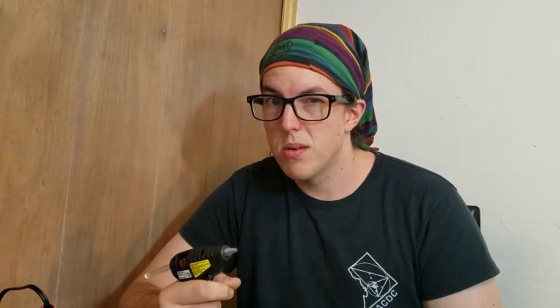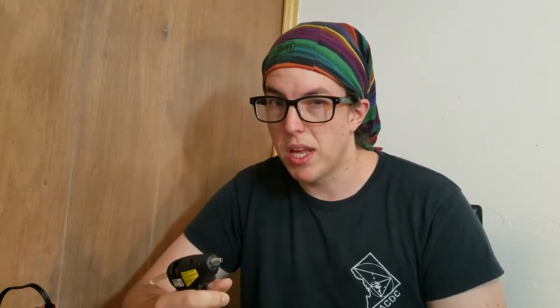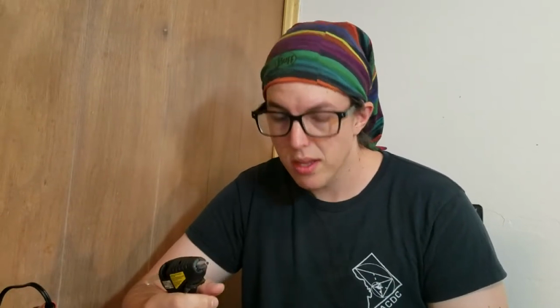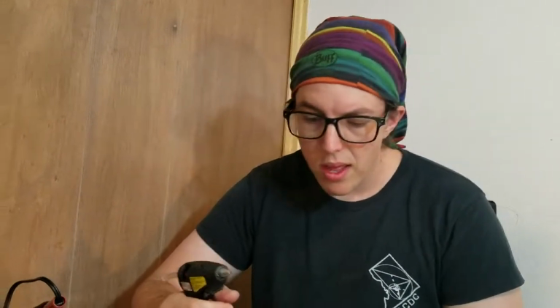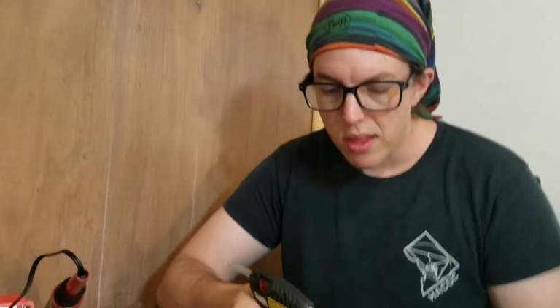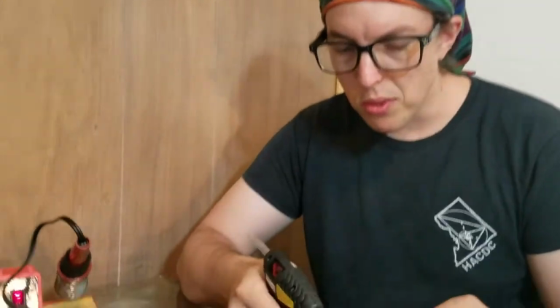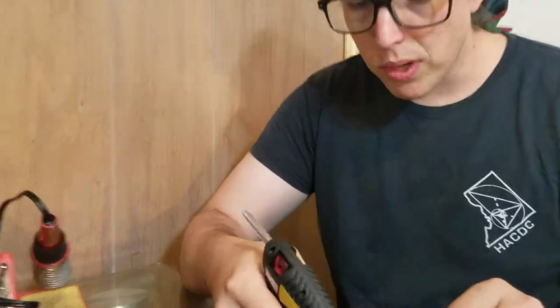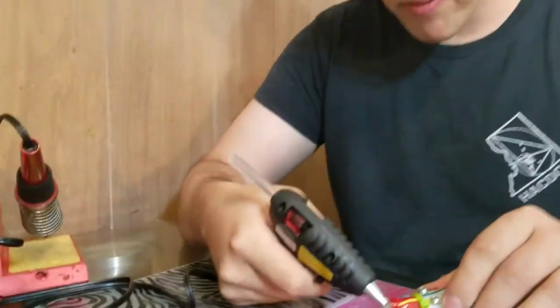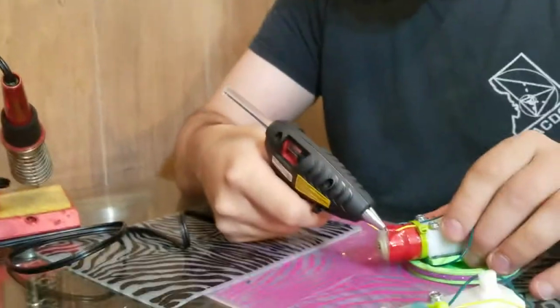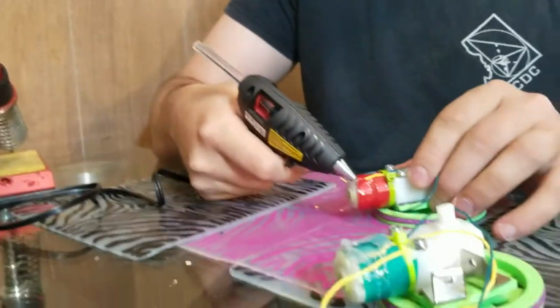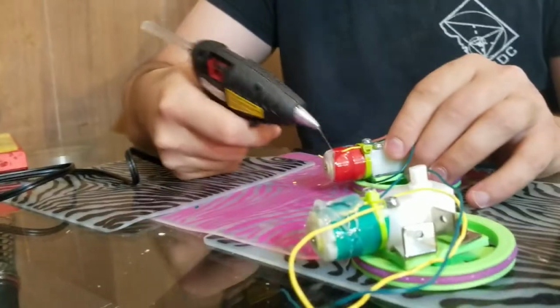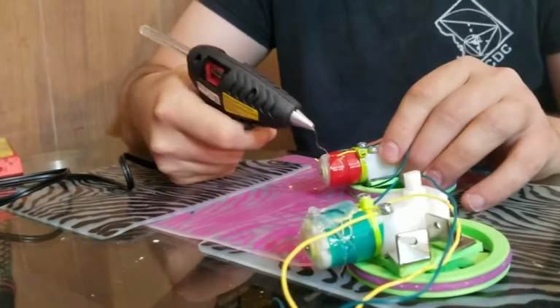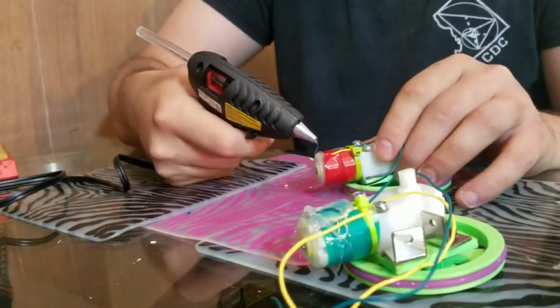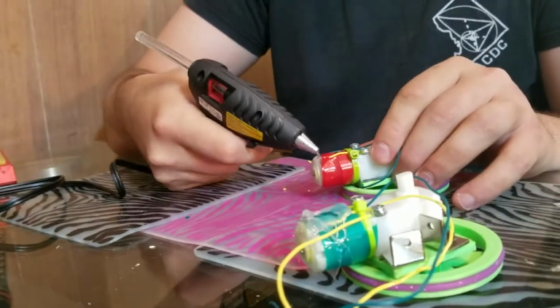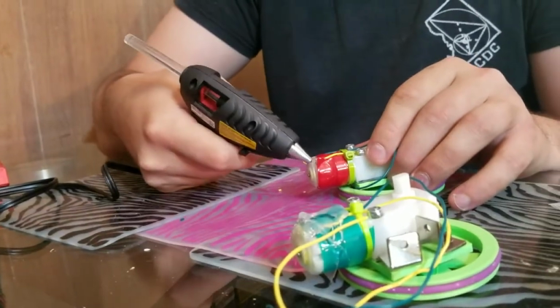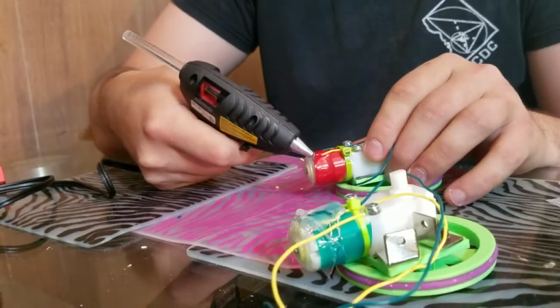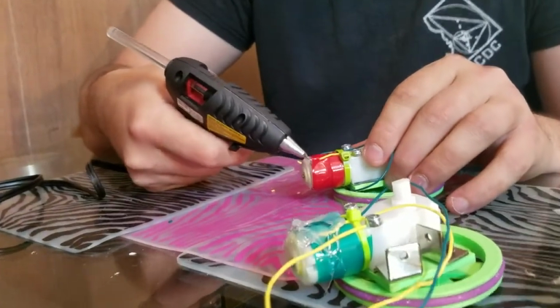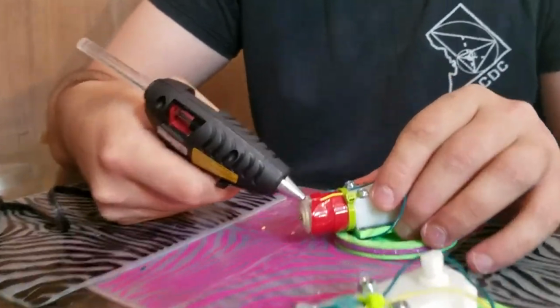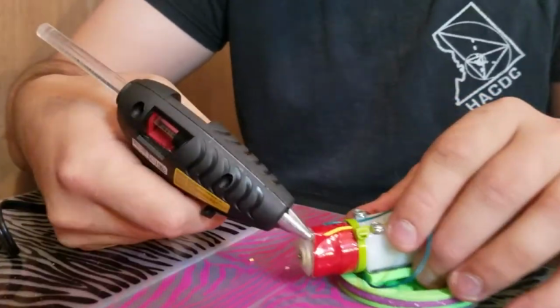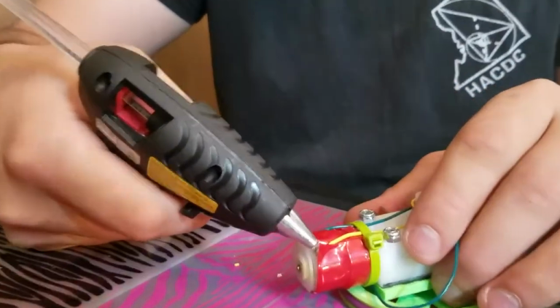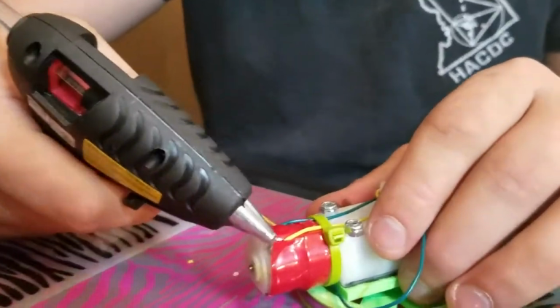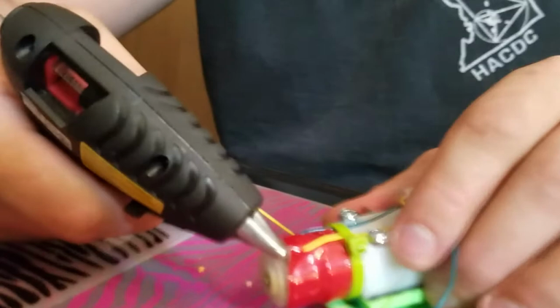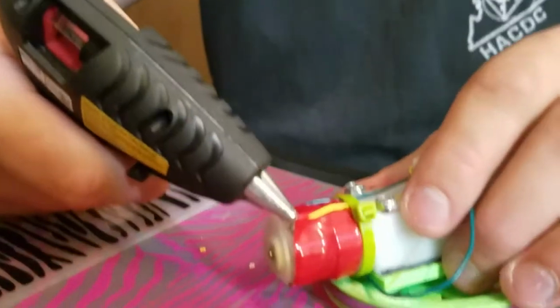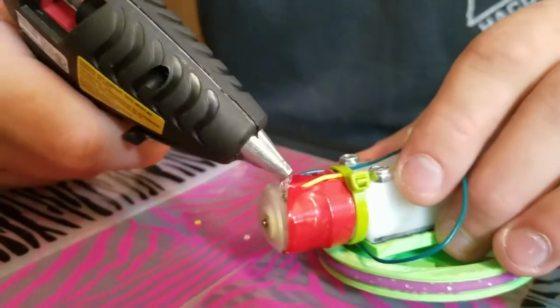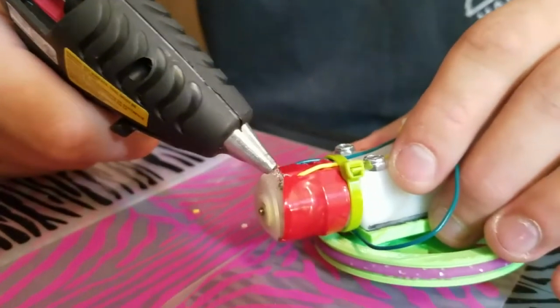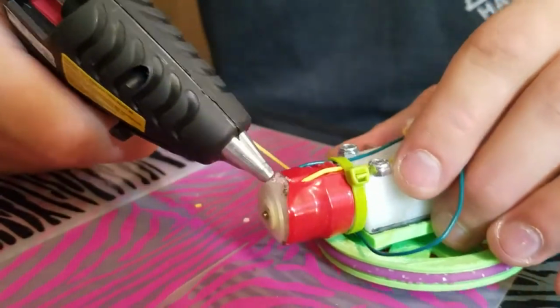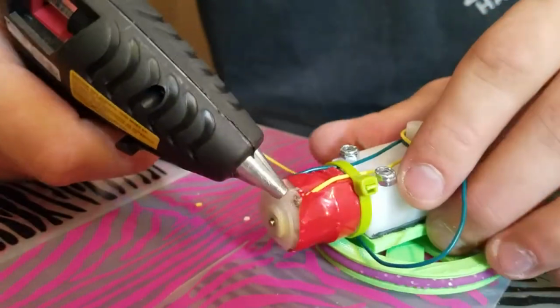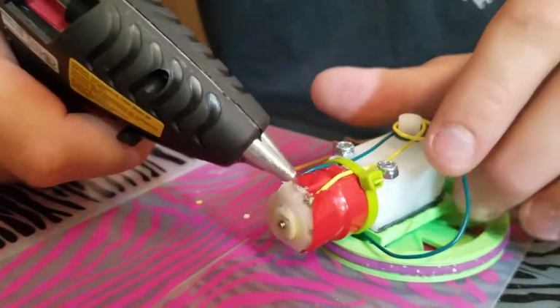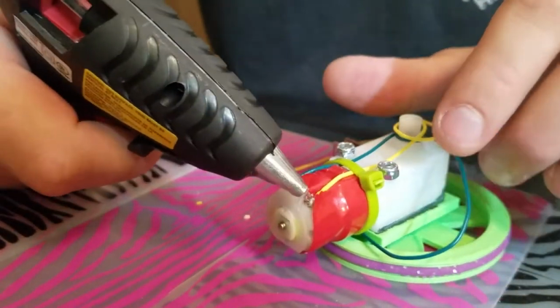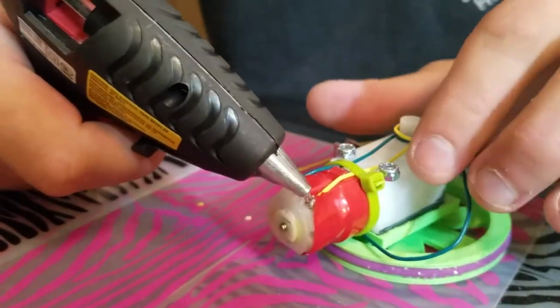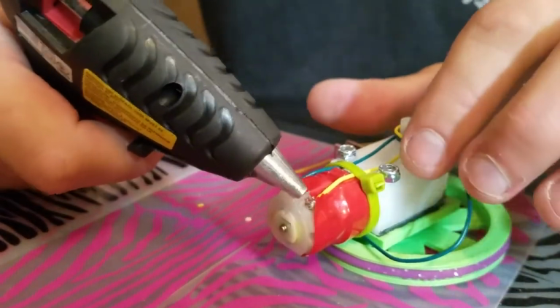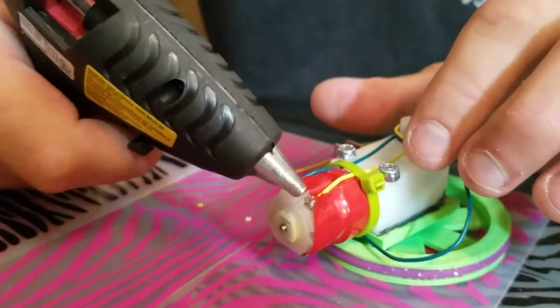I'm Danny. So we're gonna cover up this little bulb where we made the solder connection. I already started covering it up.